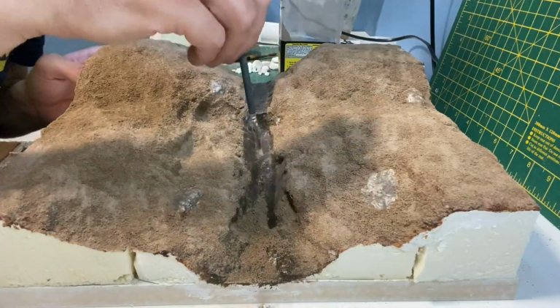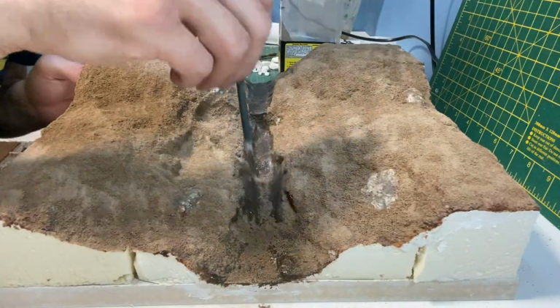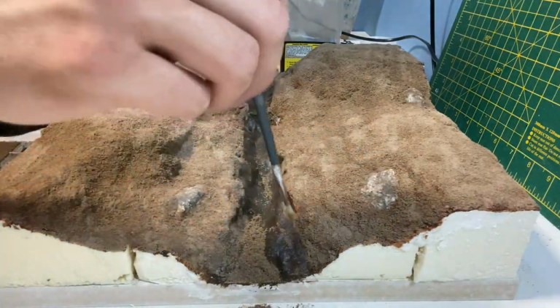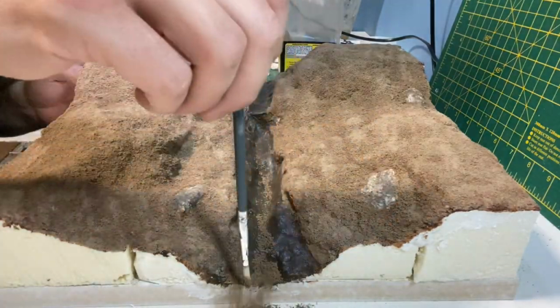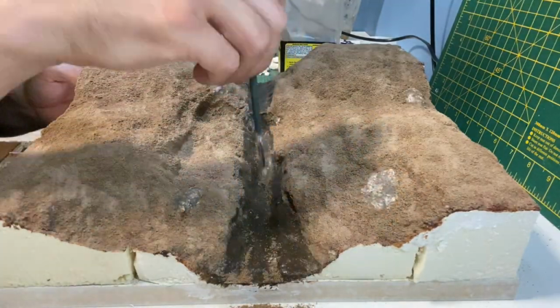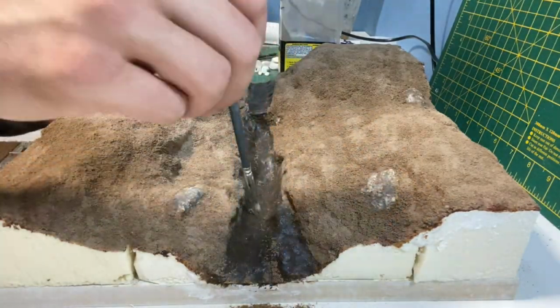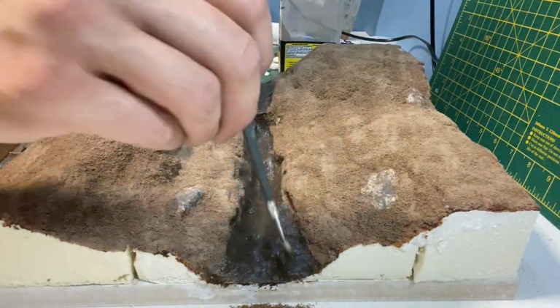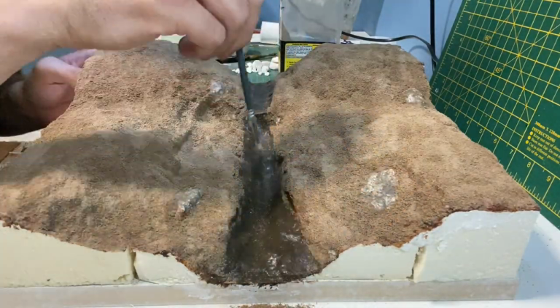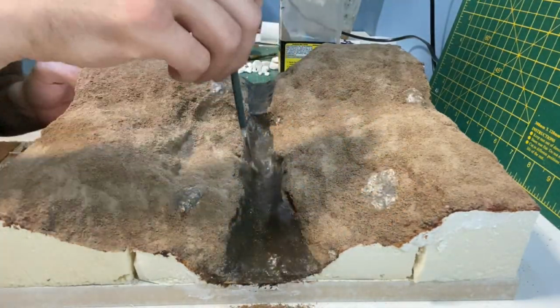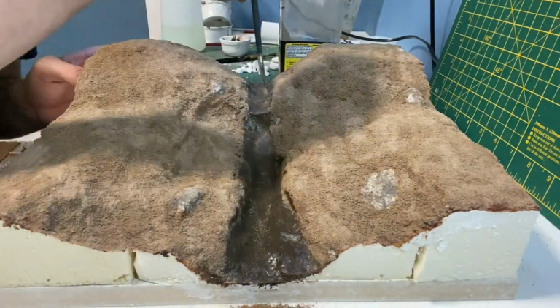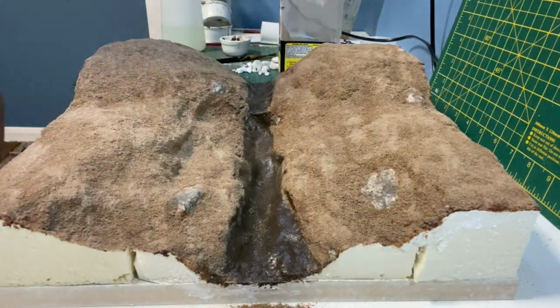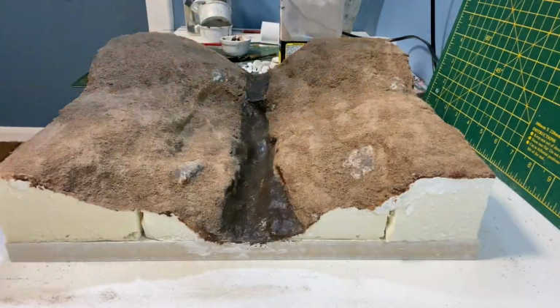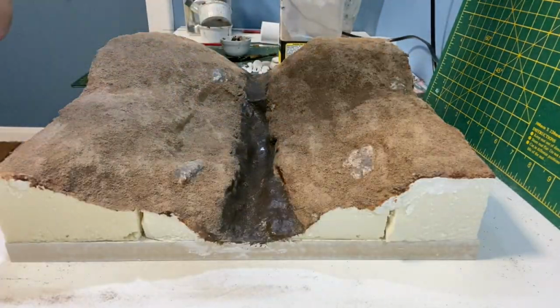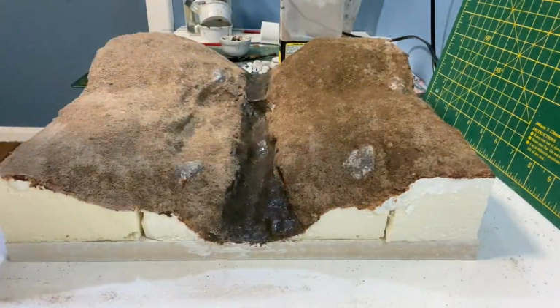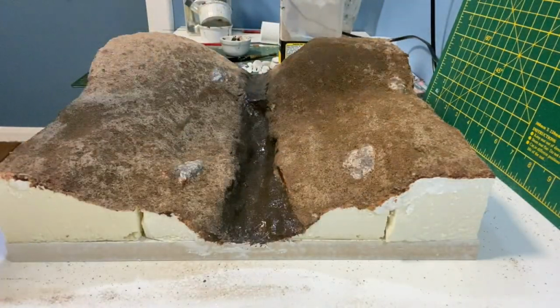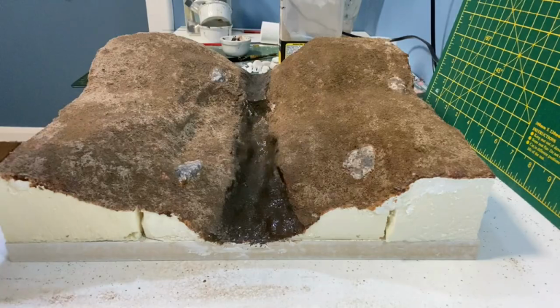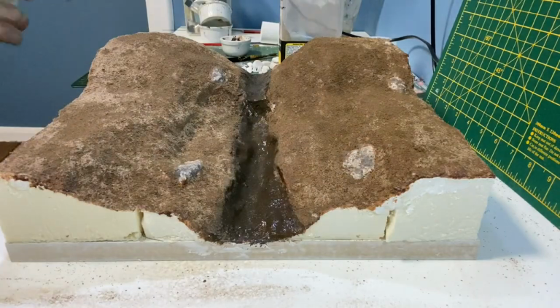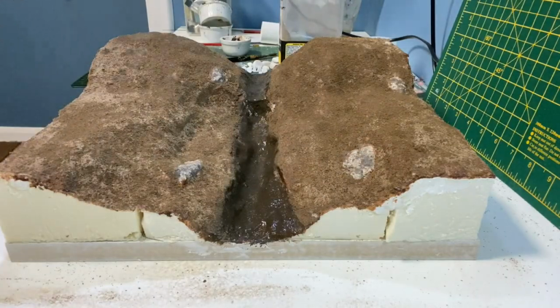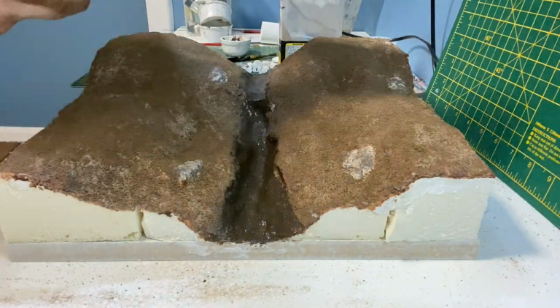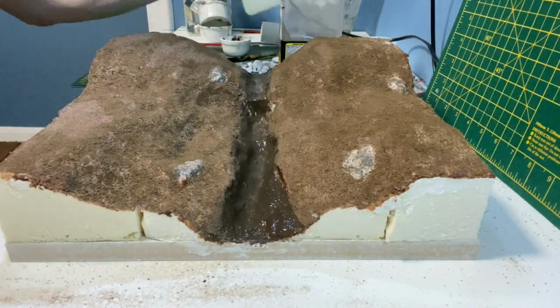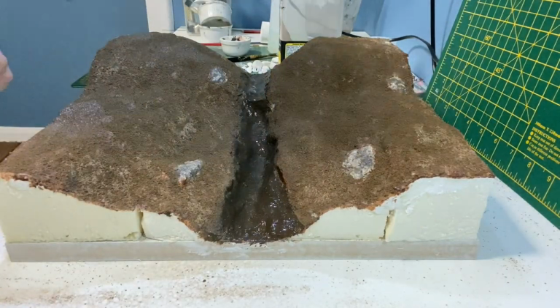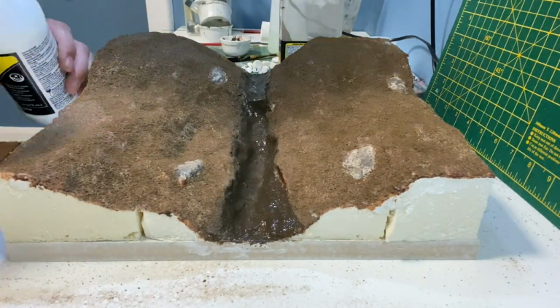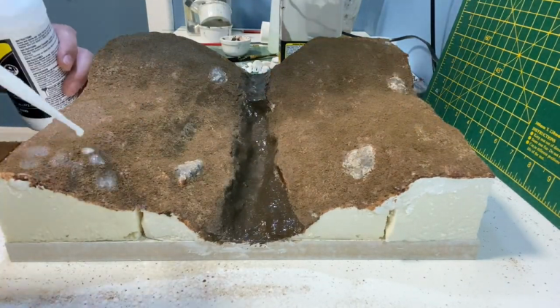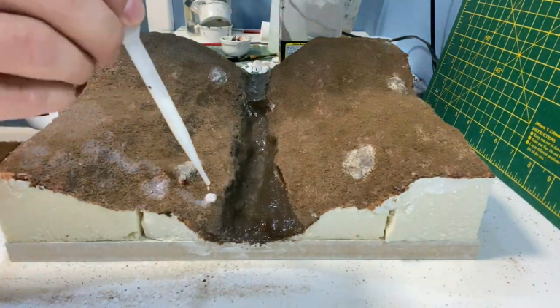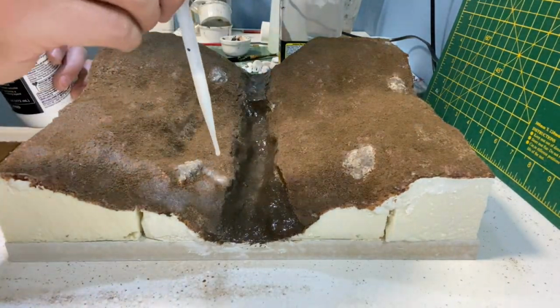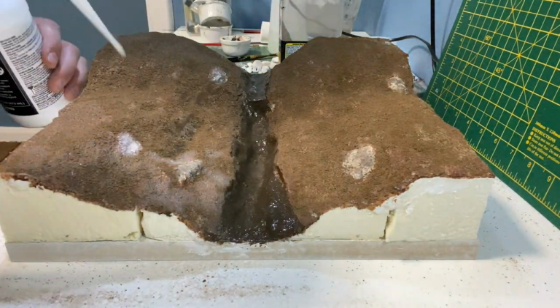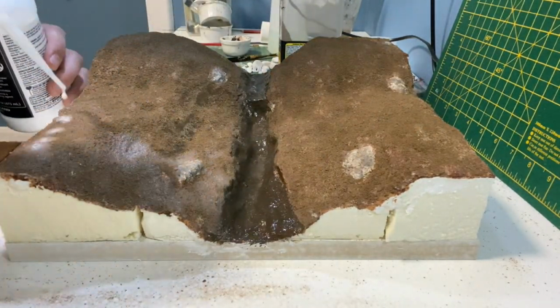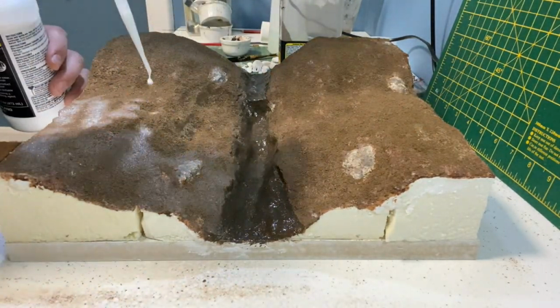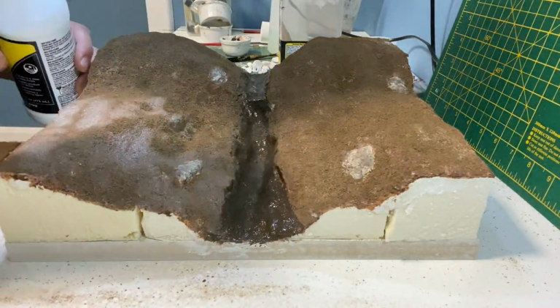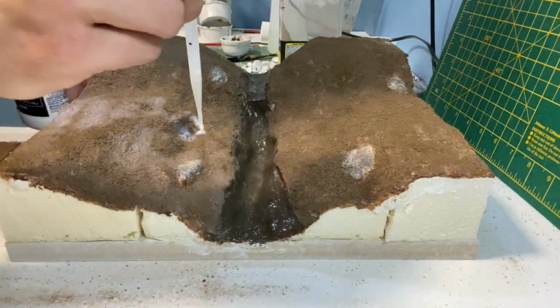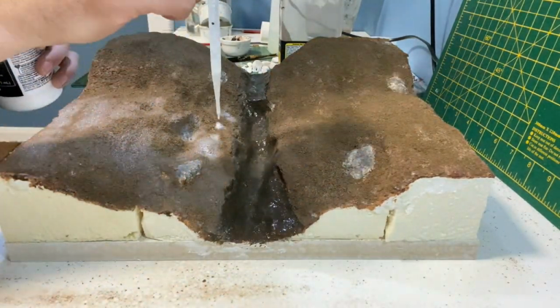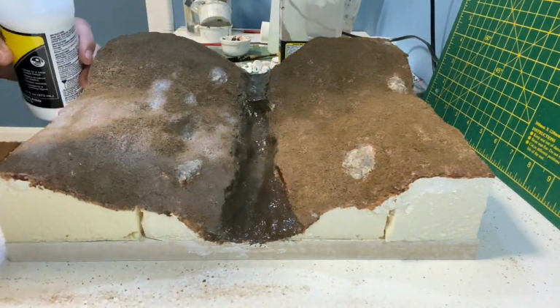Using a dry brush the excess is removed before adding watered down washing up liquid. Scenic cement is then used to hold it in place.